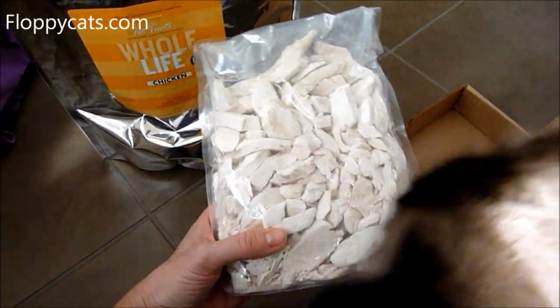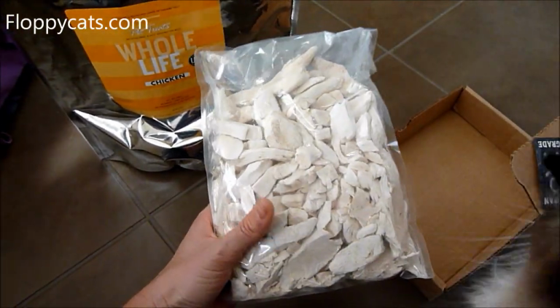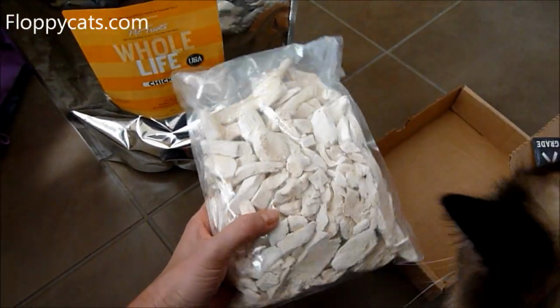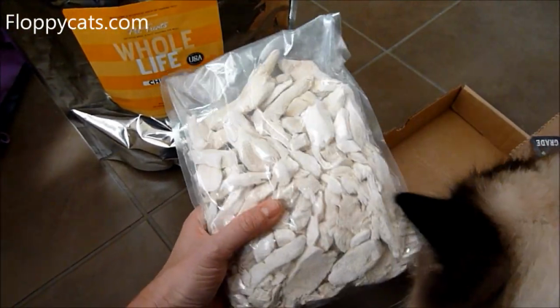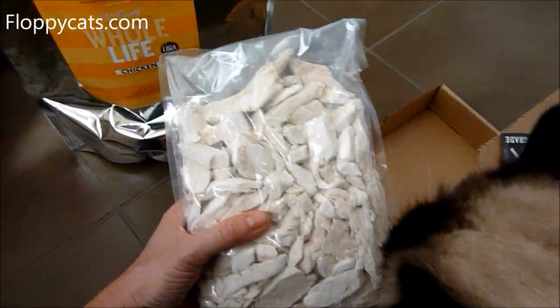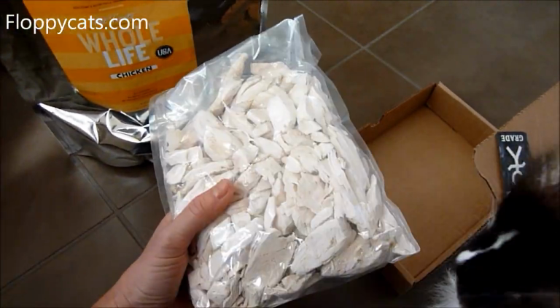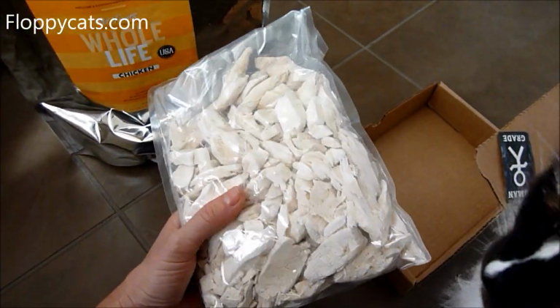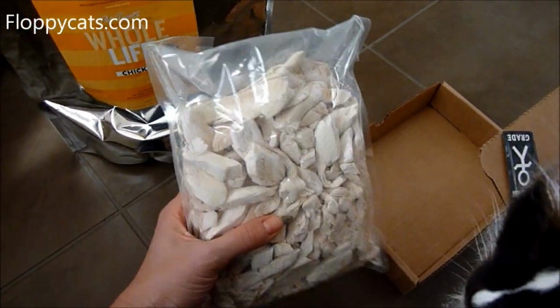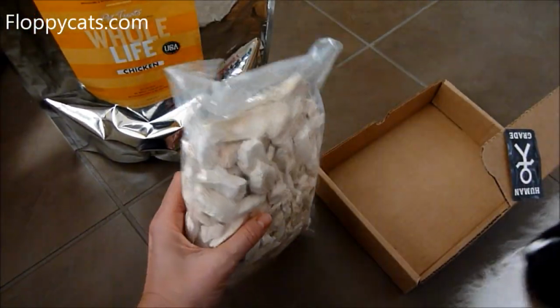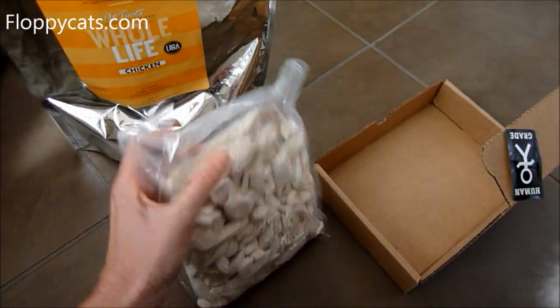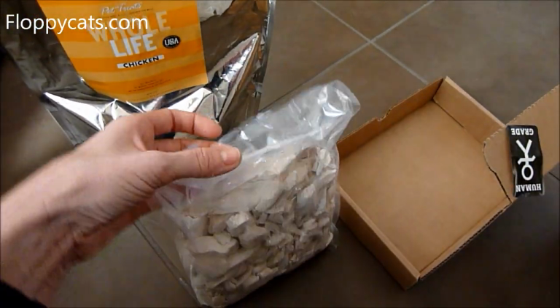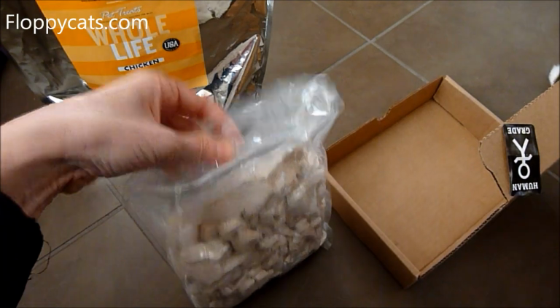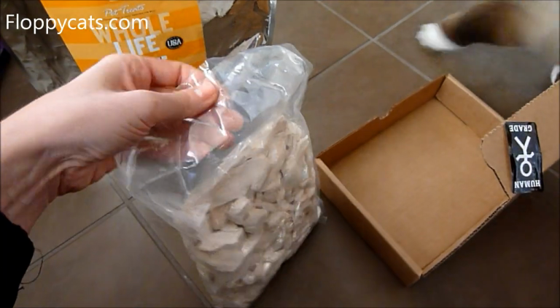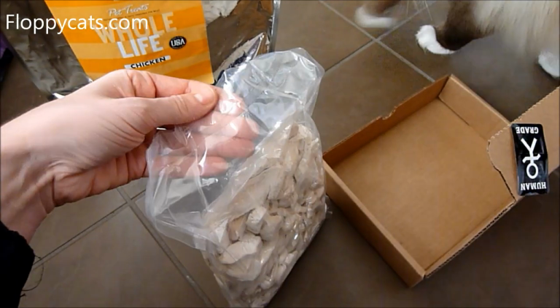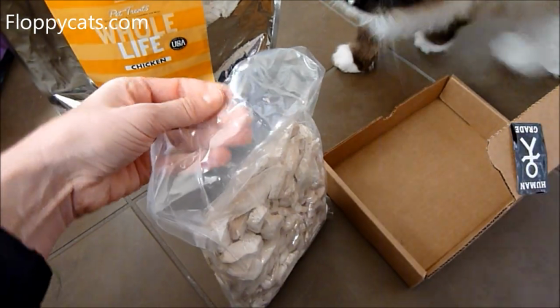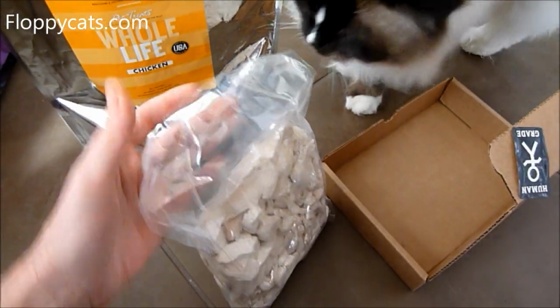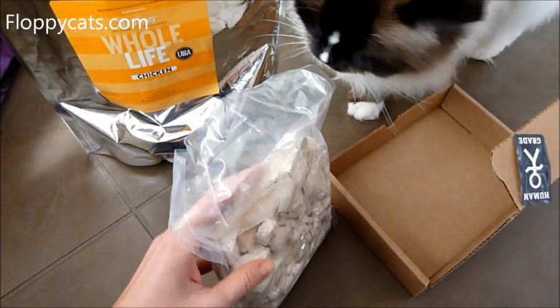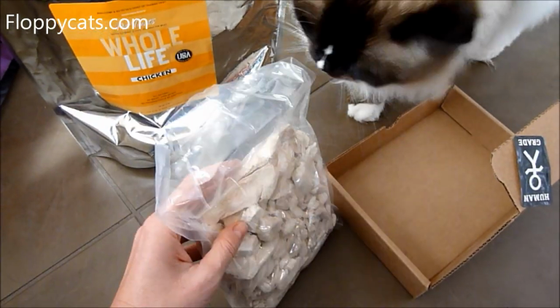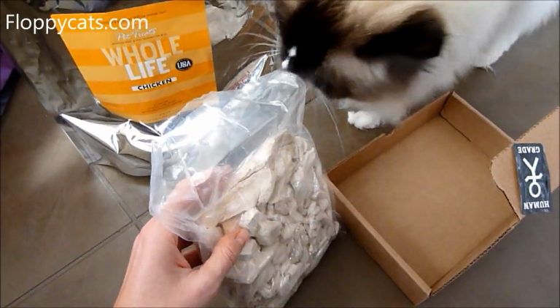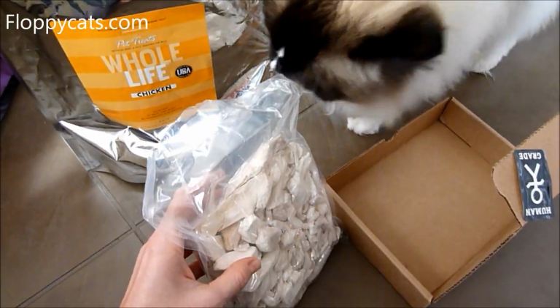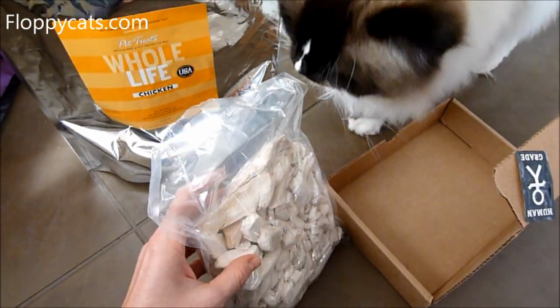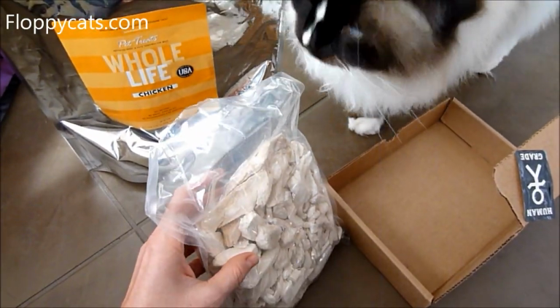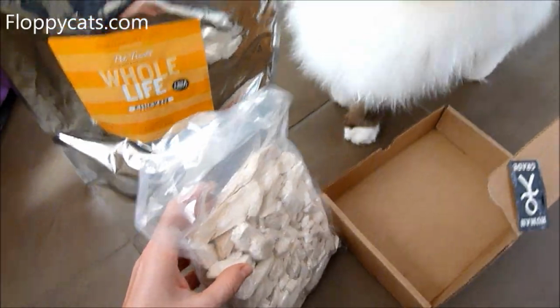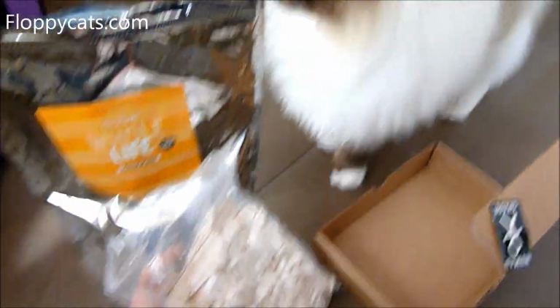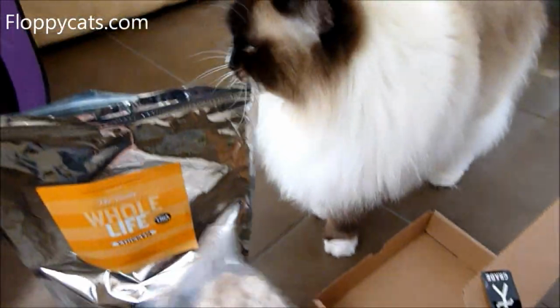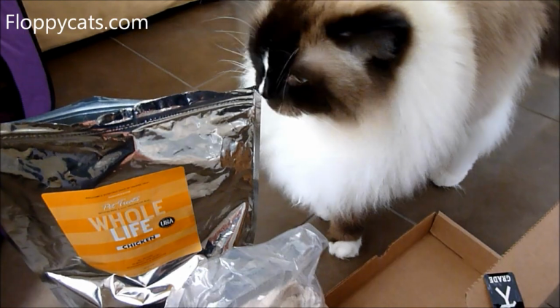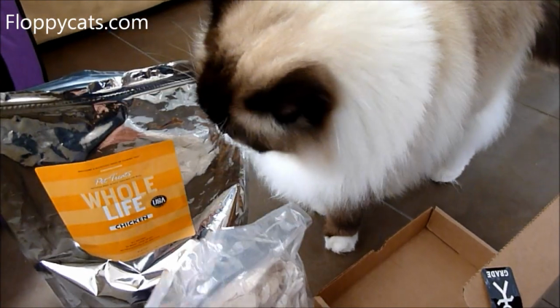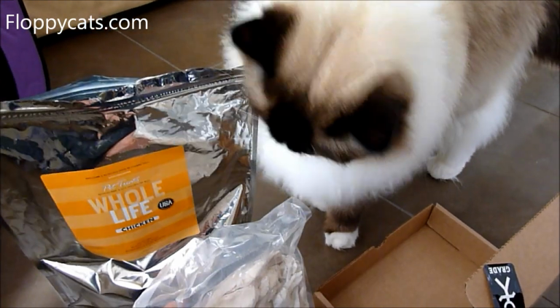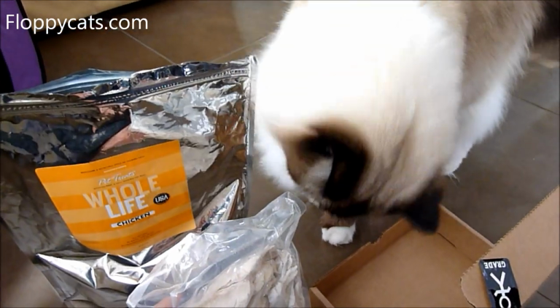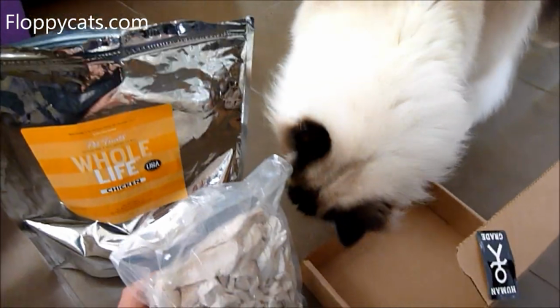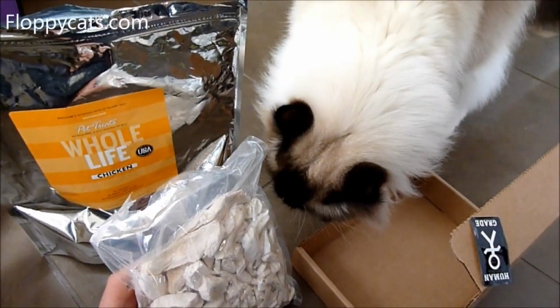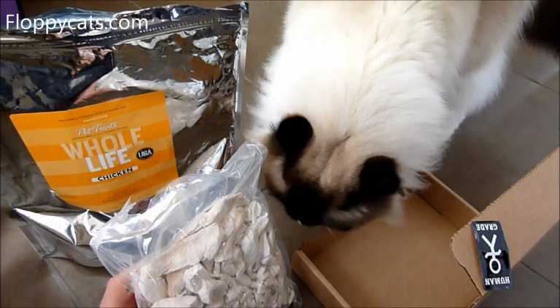But ultimately, I believe this is their new route that they're going. So without further ado, we will open these and offer Charlie Mancers his treats. Bubber, you want treats?